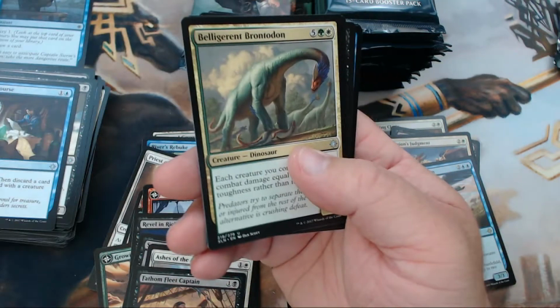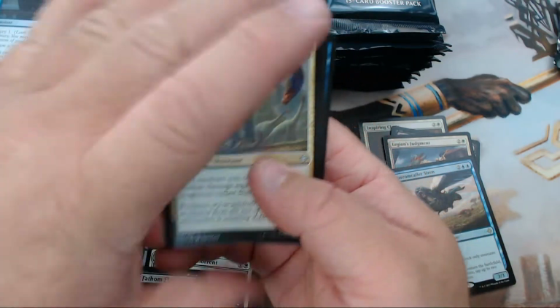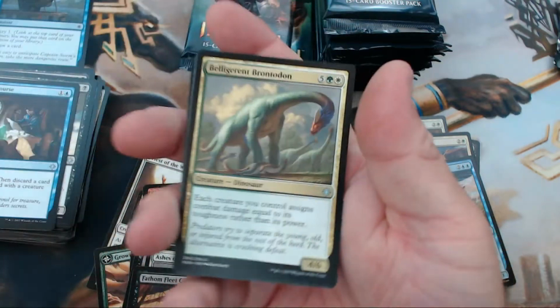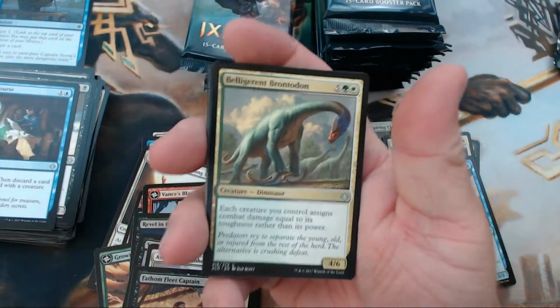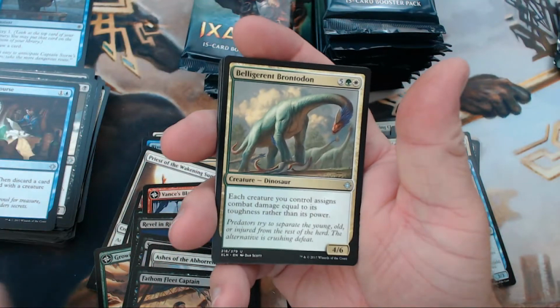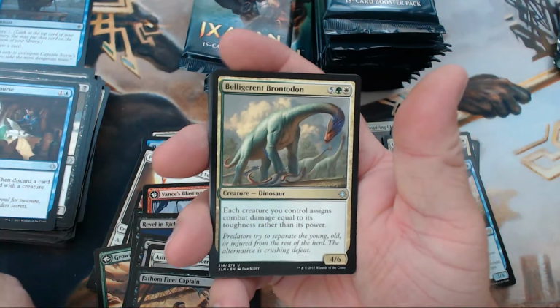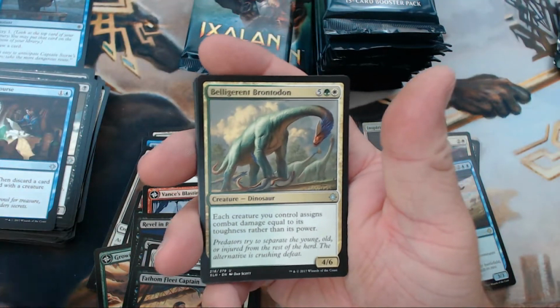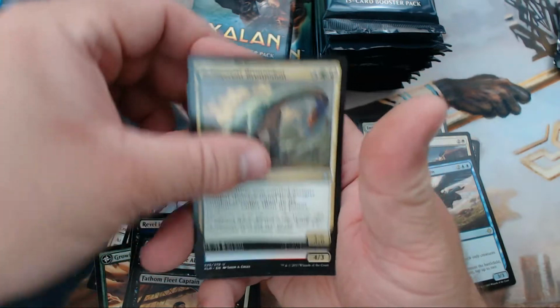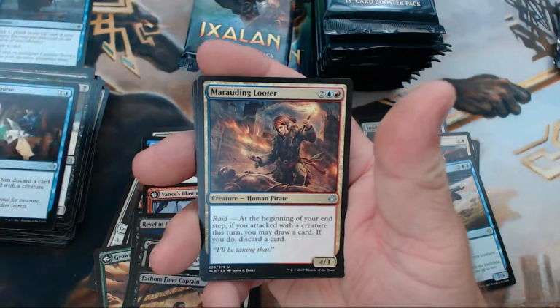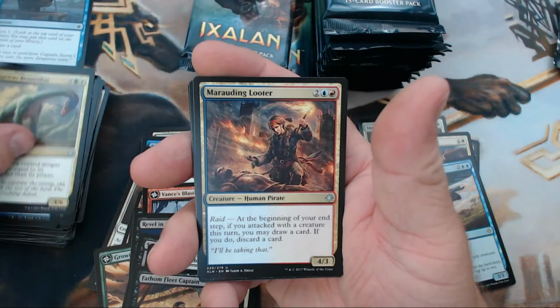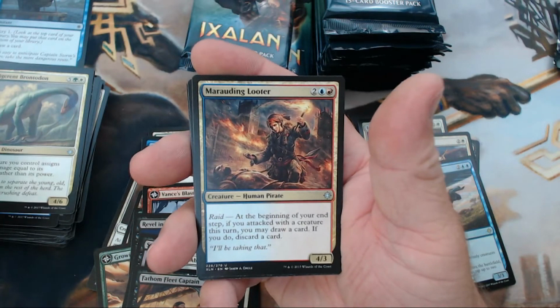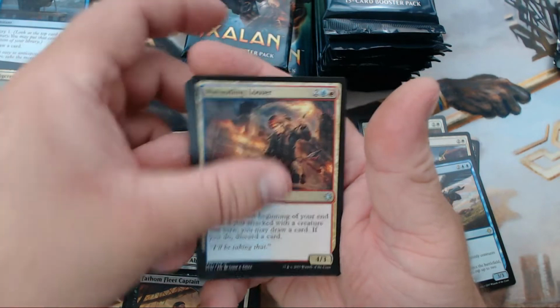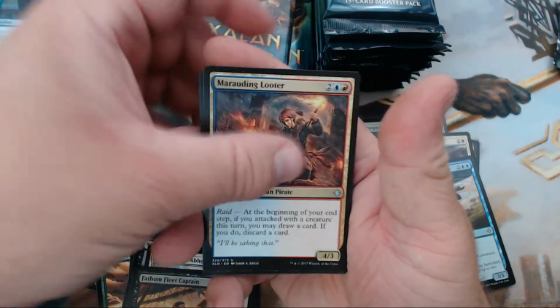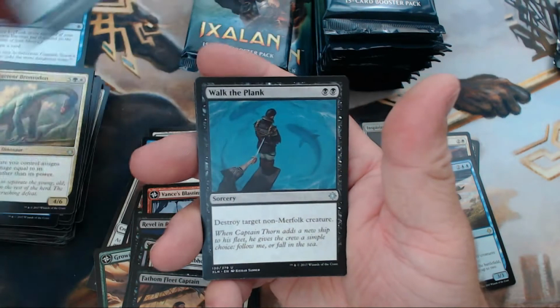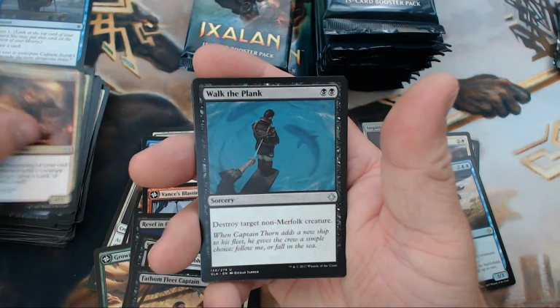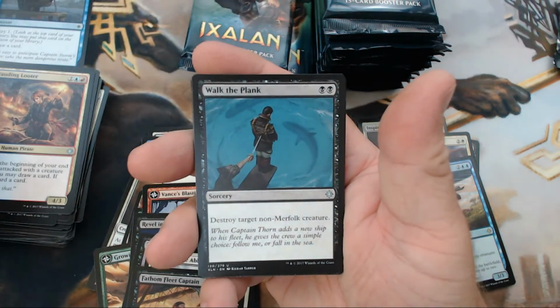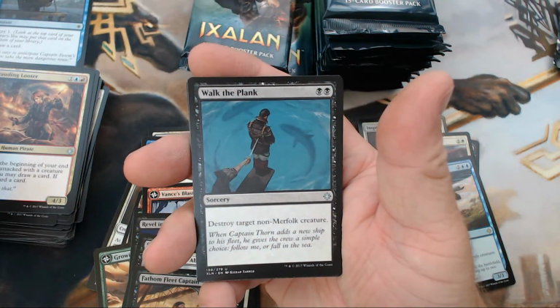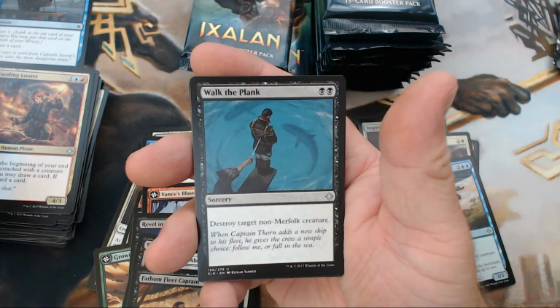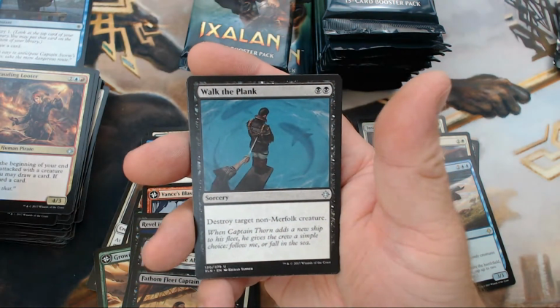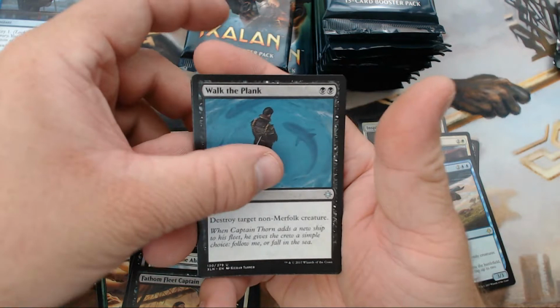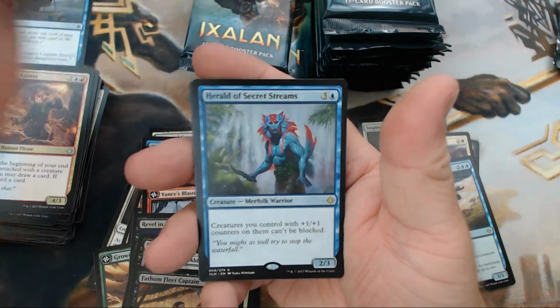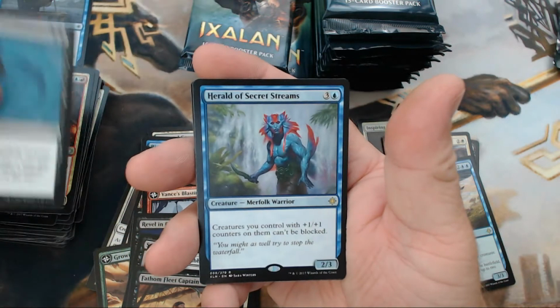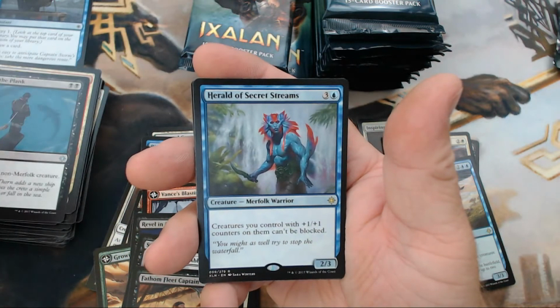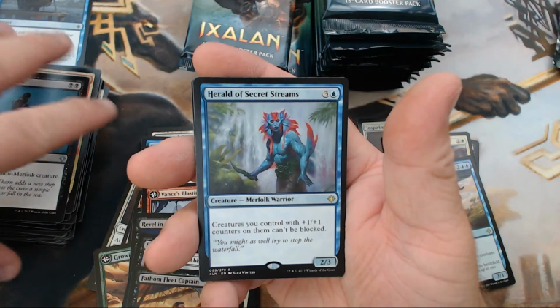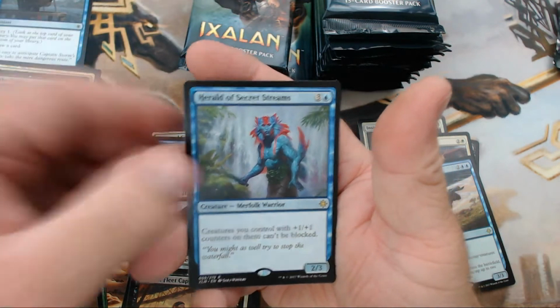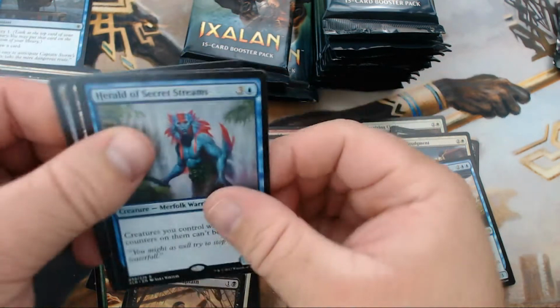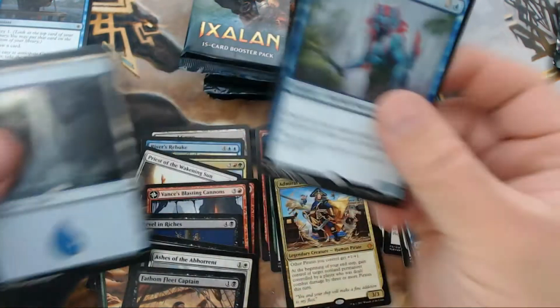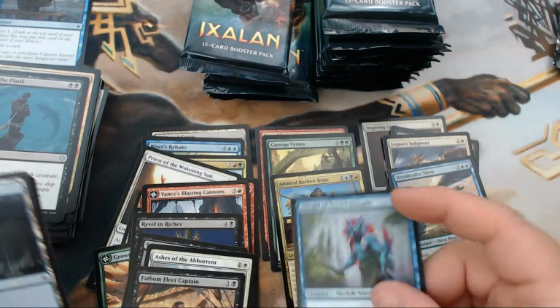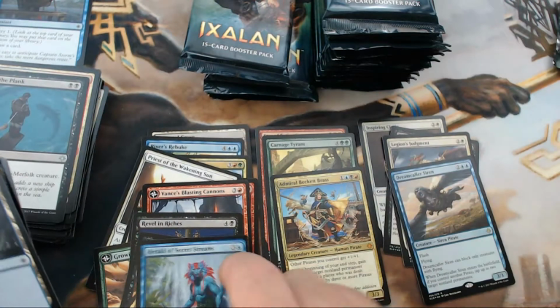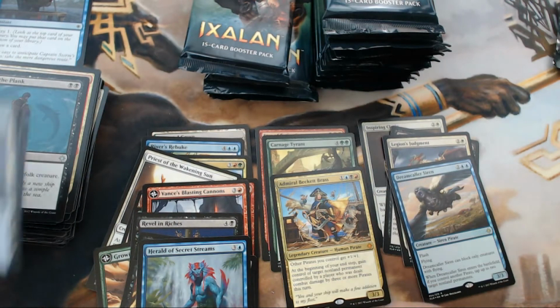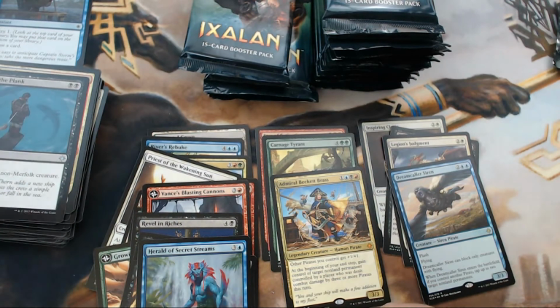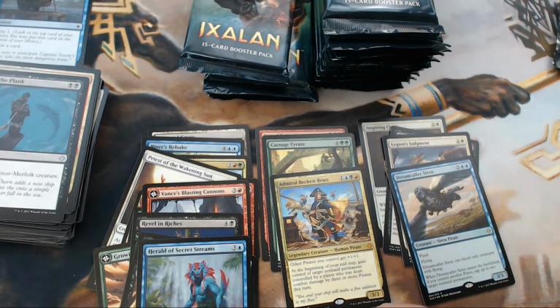We have Belligerent Brontodon, Marauding Looter, Walk the Plank — that's fun in a bun right there — and our rare is Herald of Secret Streams. Merfolk! I'm so excited about playing merfolk in Standard.